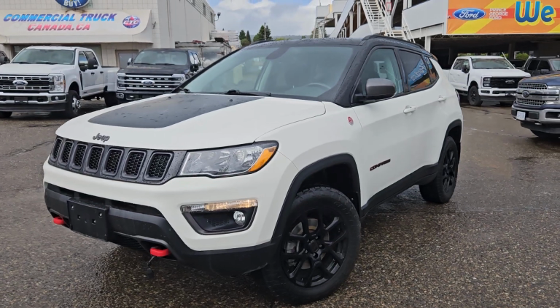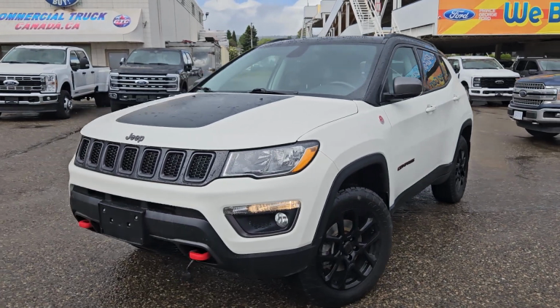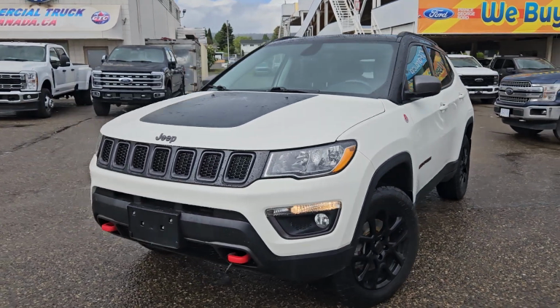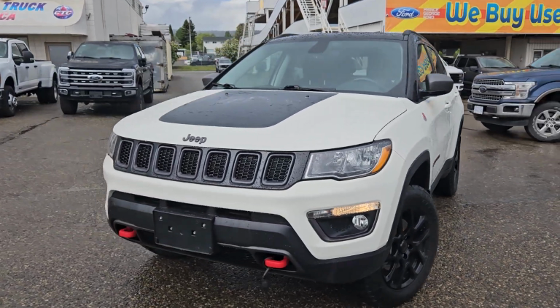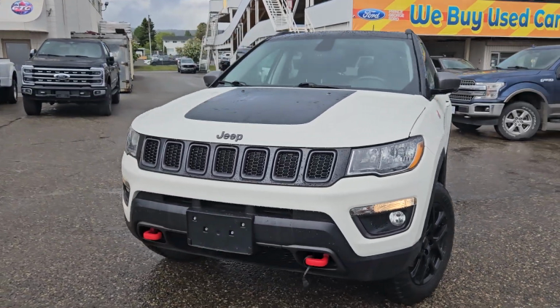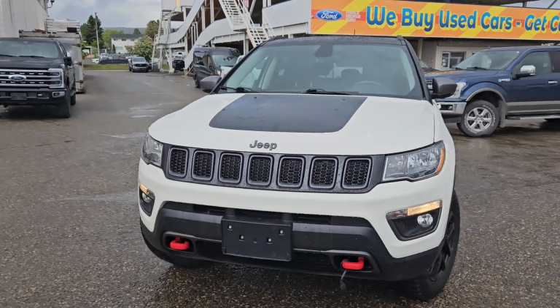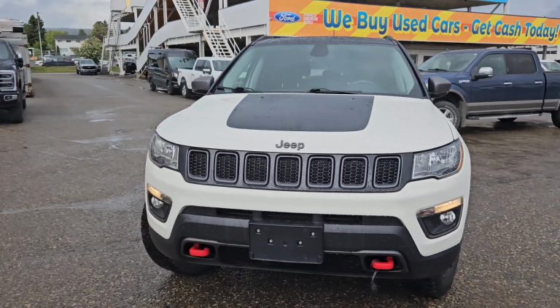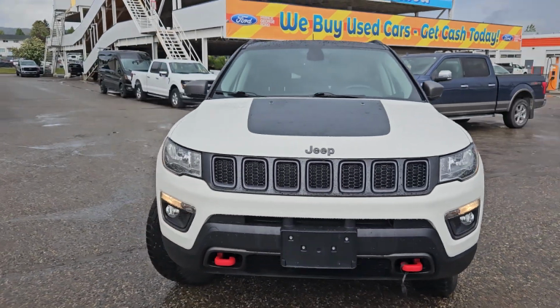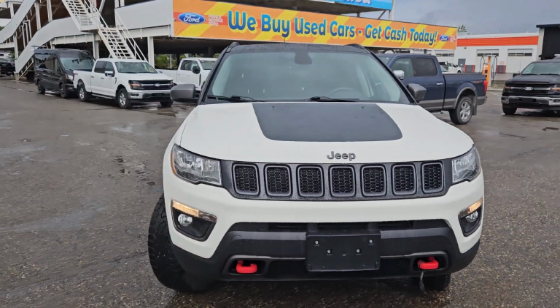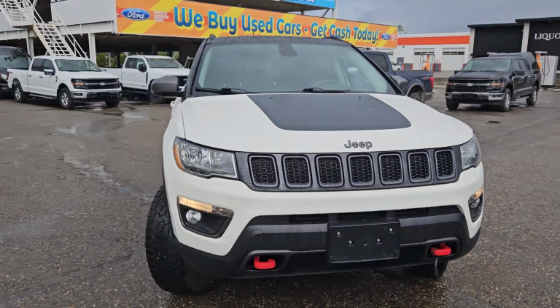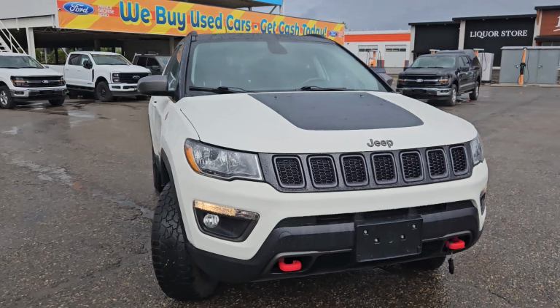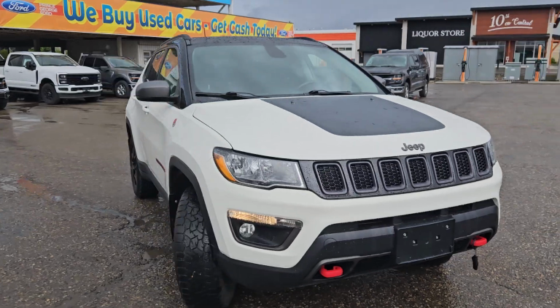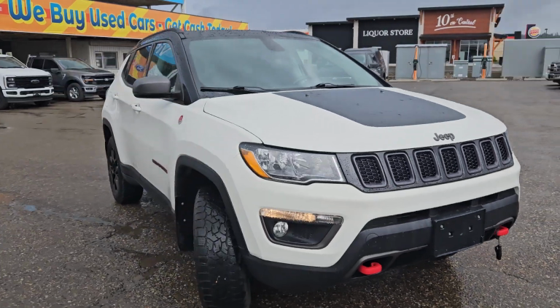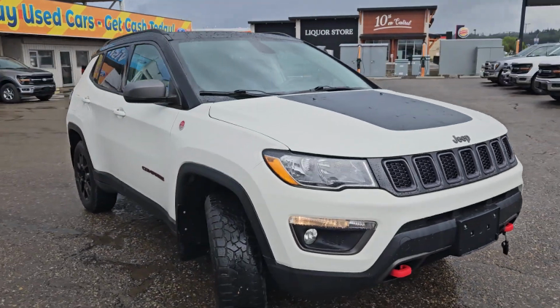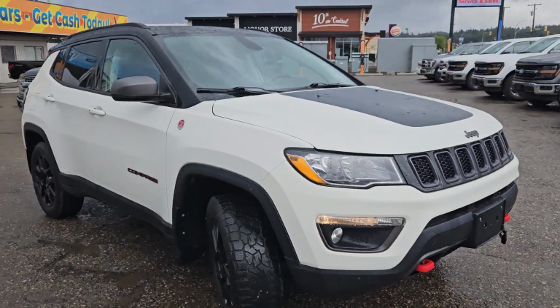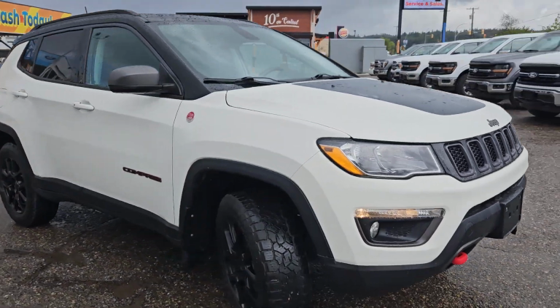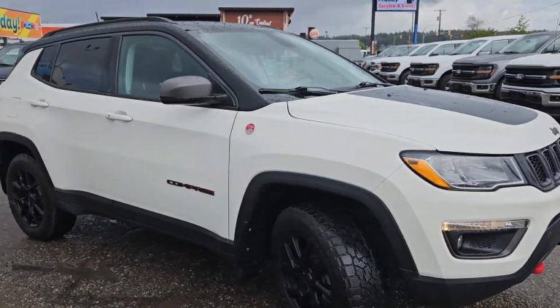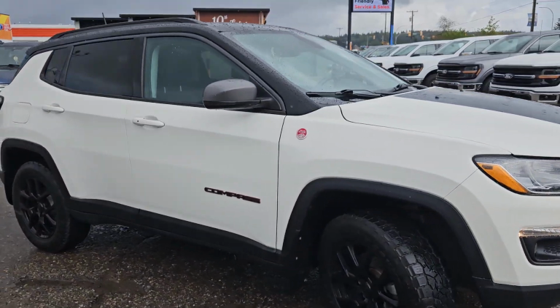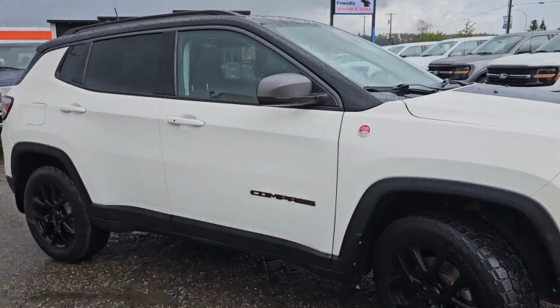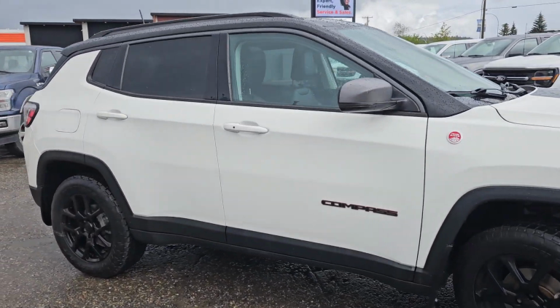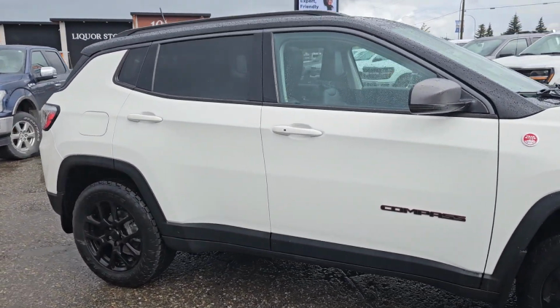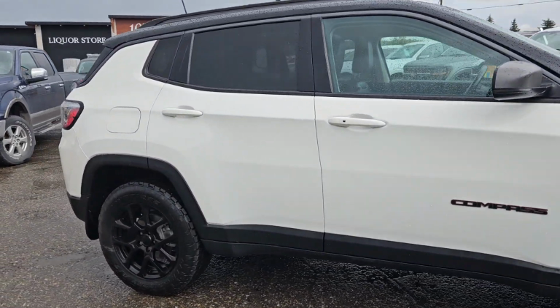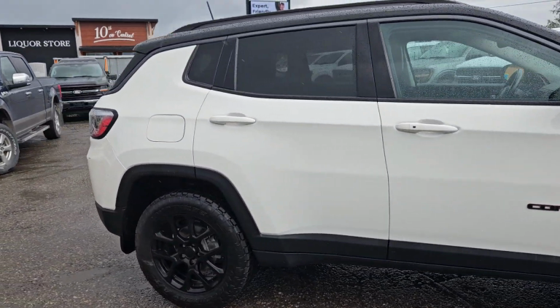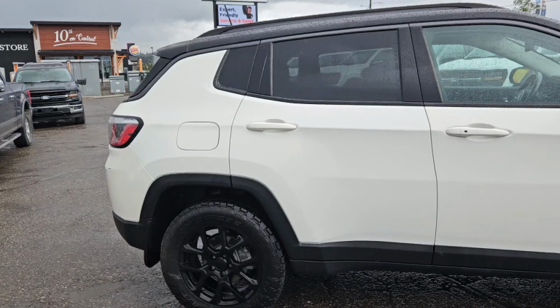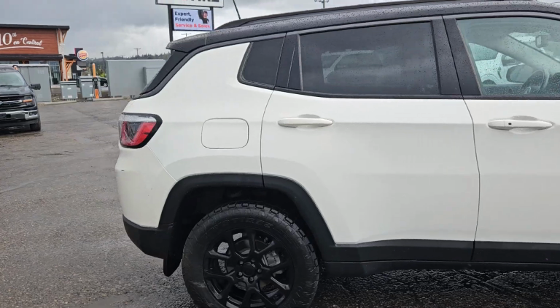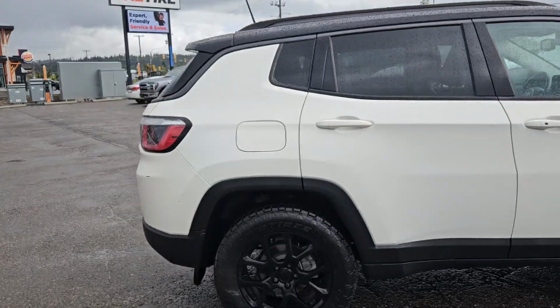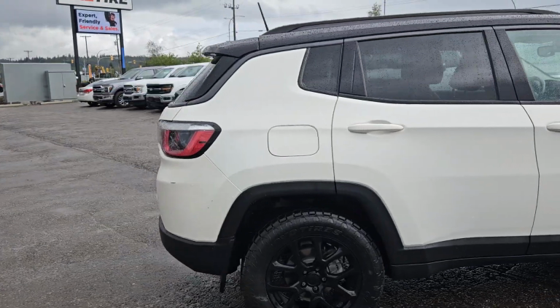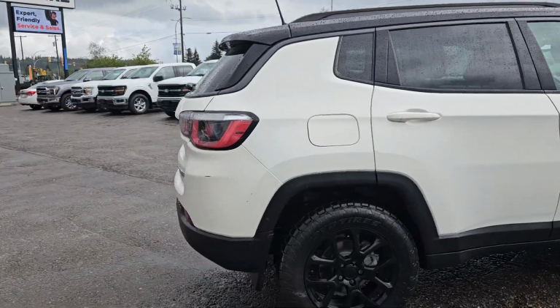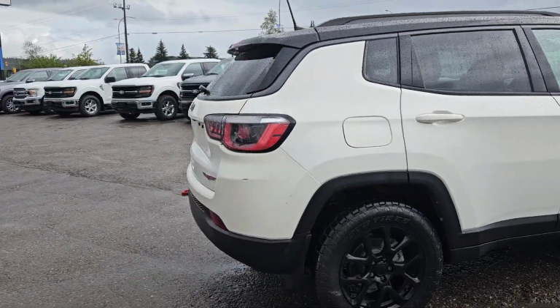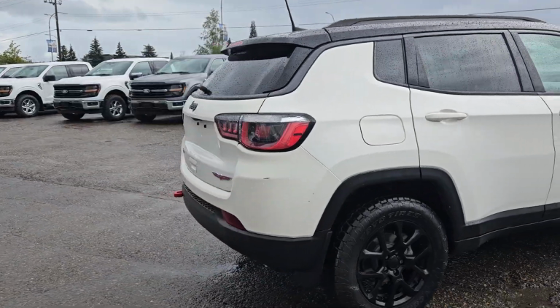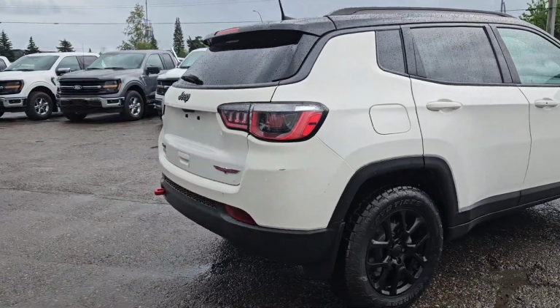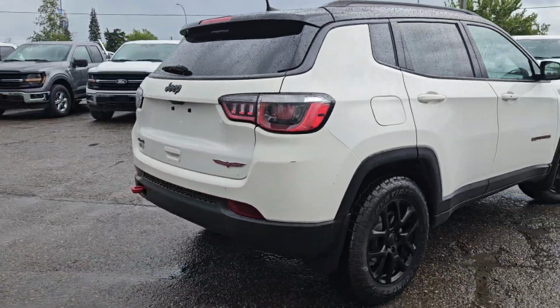Hello, this is Emily coming at you from Prince George Ford and today we are looking at the 2019 Jeep Compass Trailhawk. Coming in this nice white coloring, this vehicle is powered by a 2.4 liter engine and has four-wheel drive capabilities.